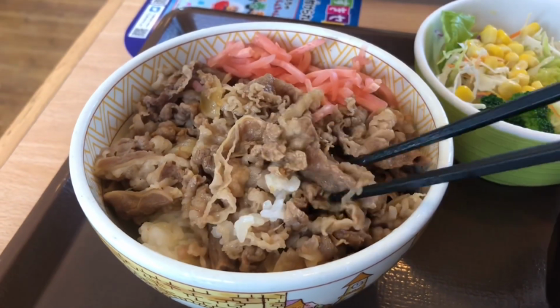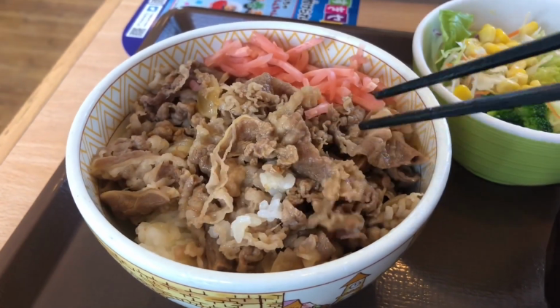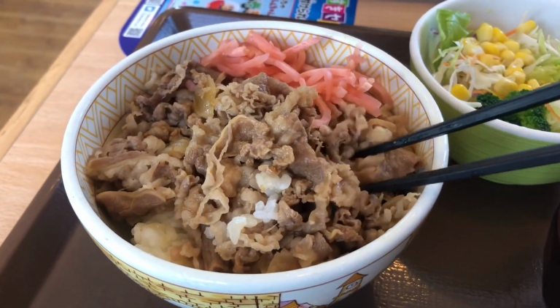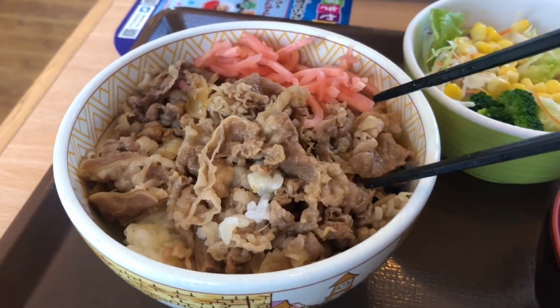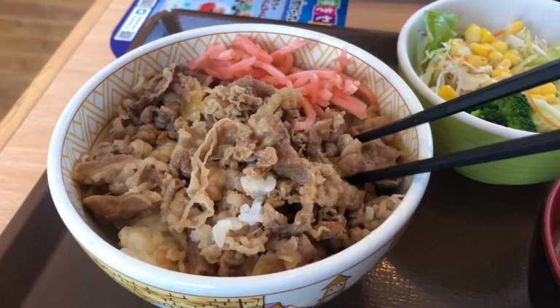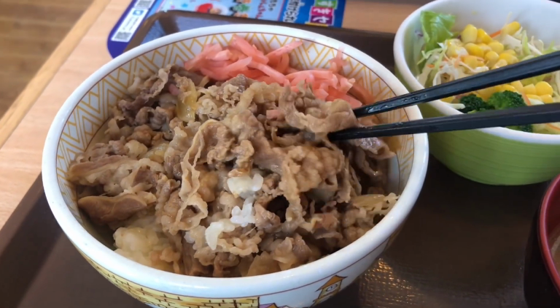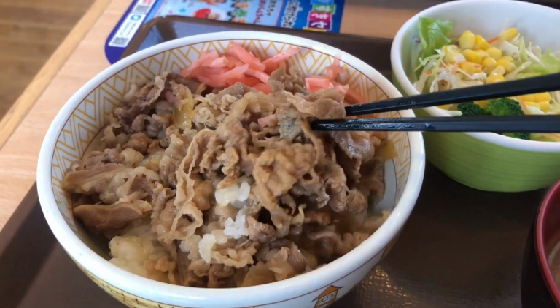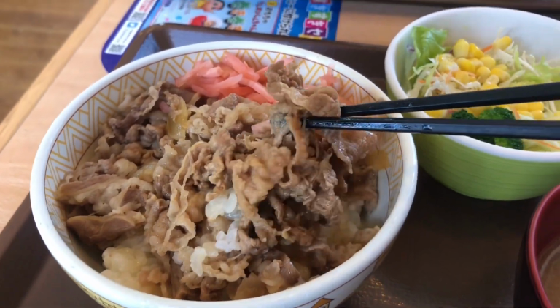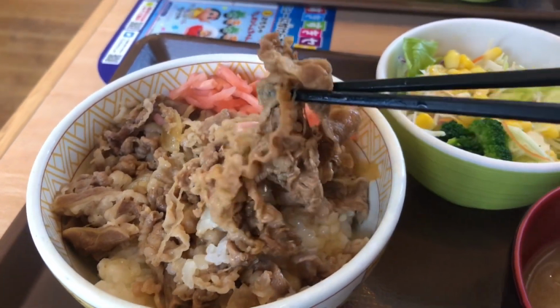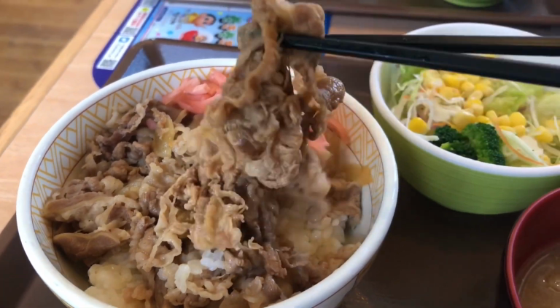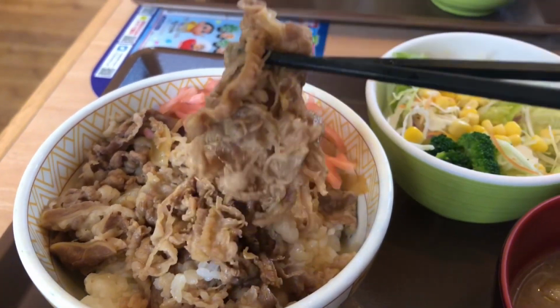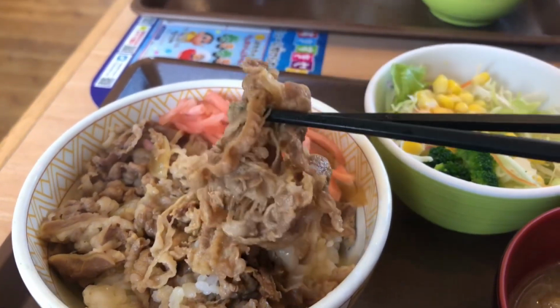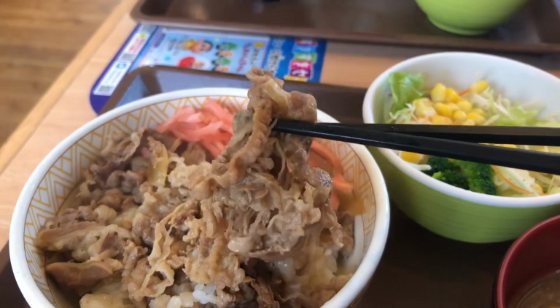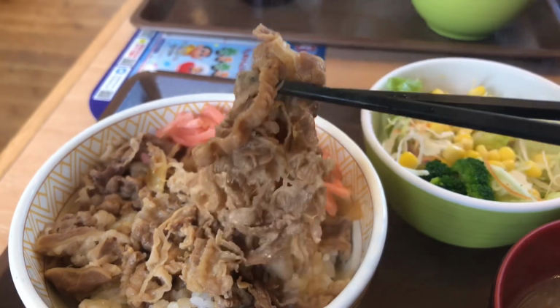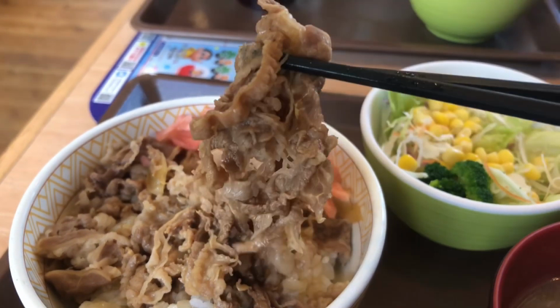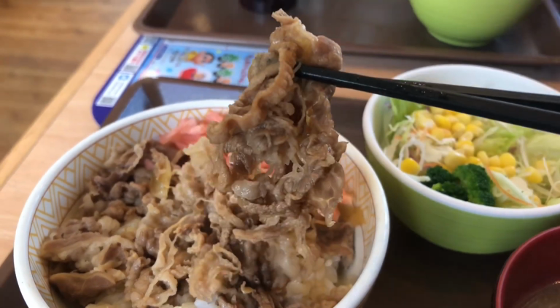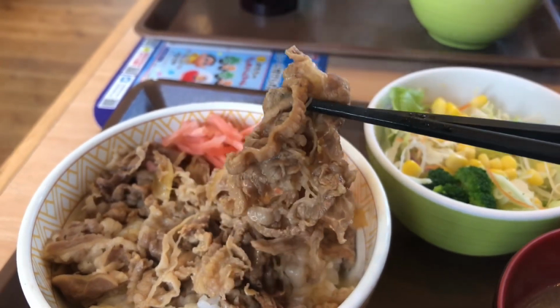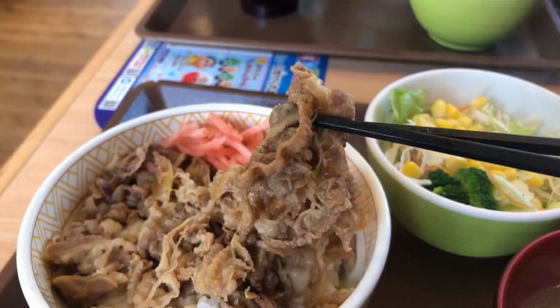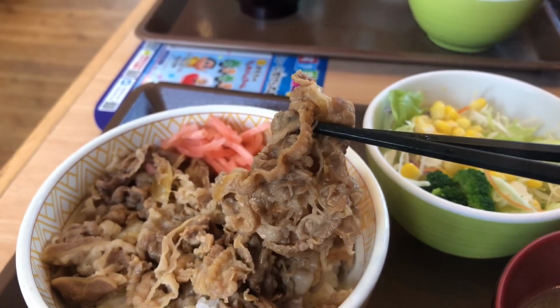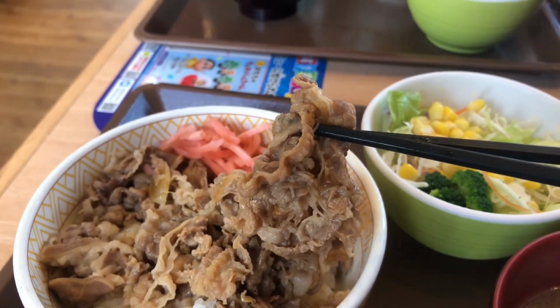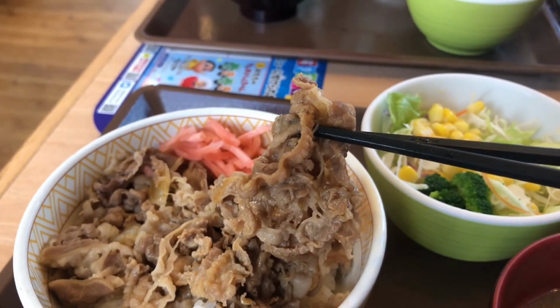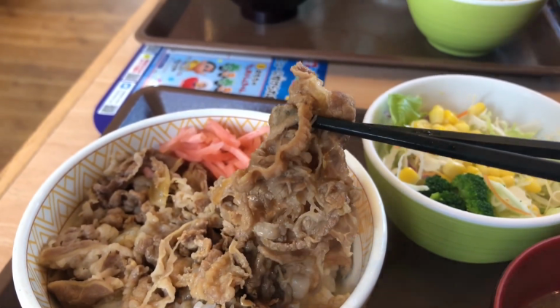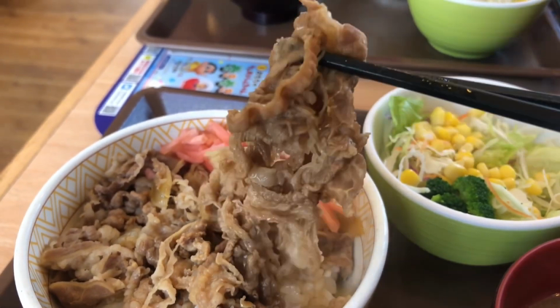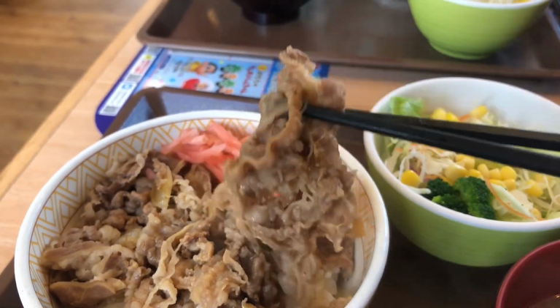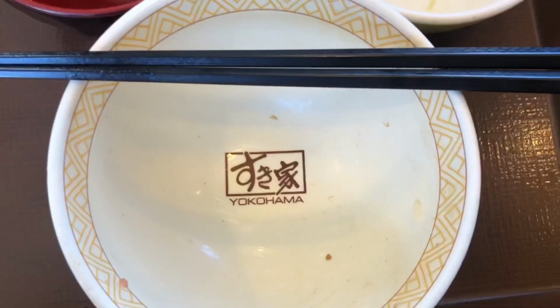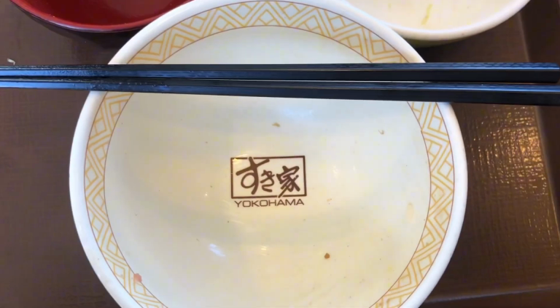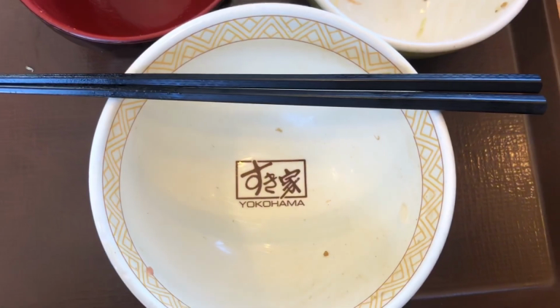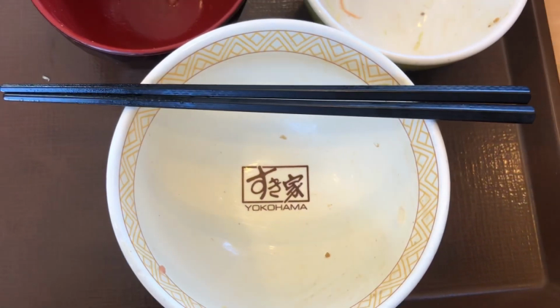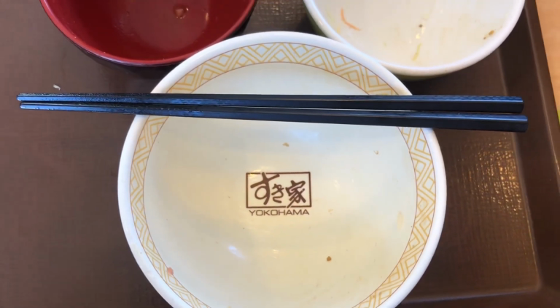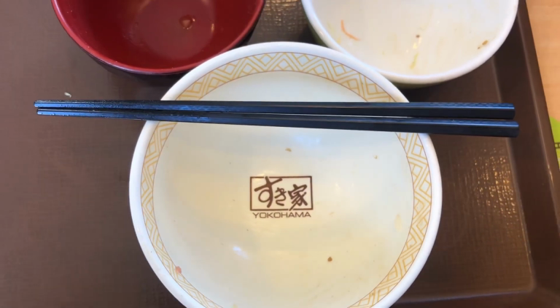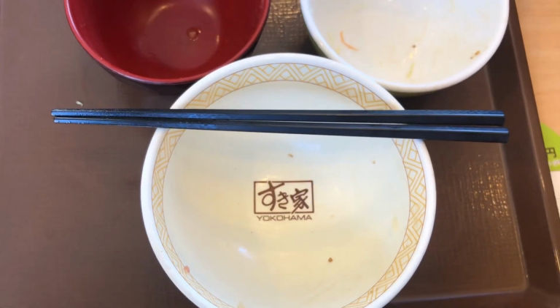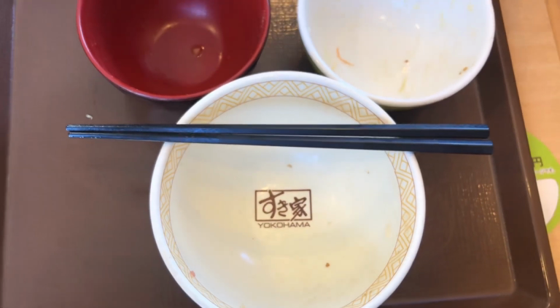If you're craving something different, for an extra 100 yen you can switch the miso soup to a delectable Tonjiru — a pork miso soup that's sure to delight your taste buds.